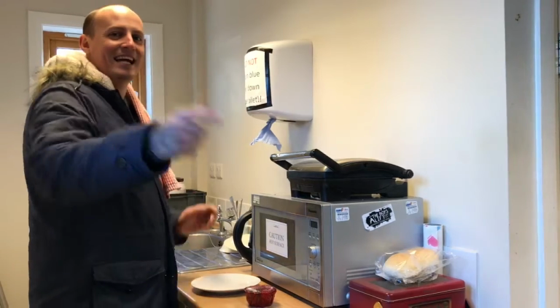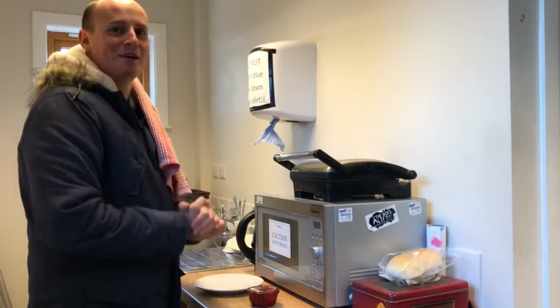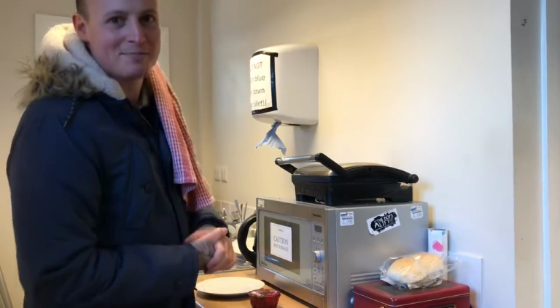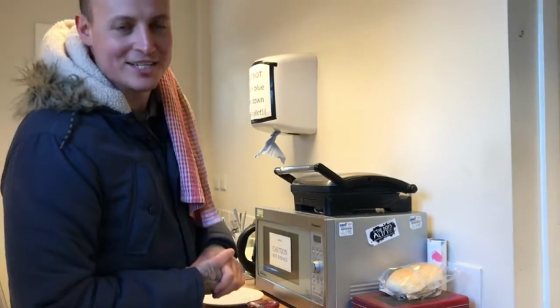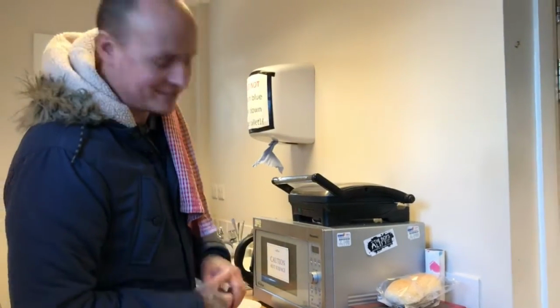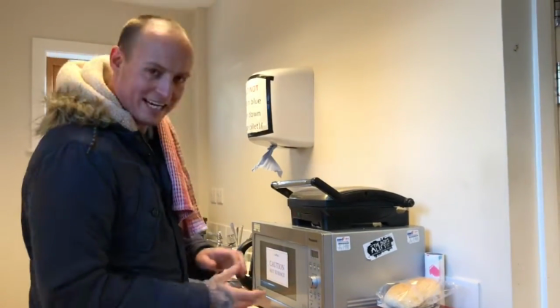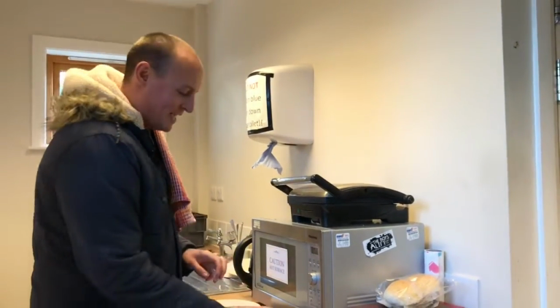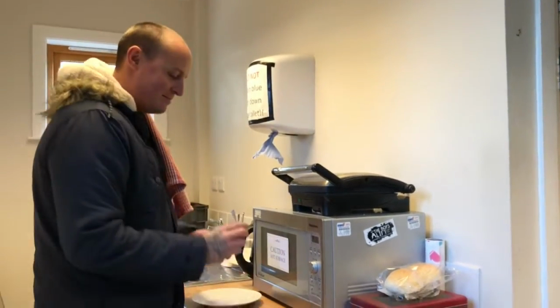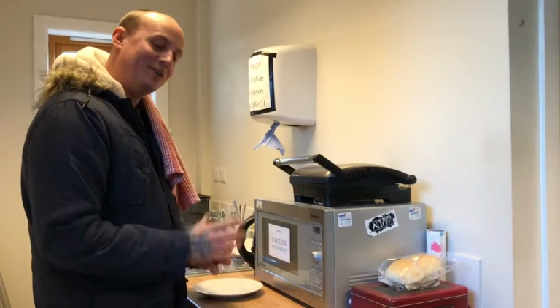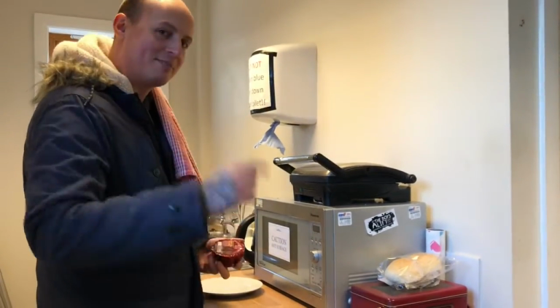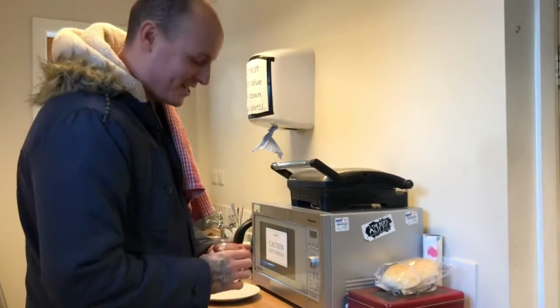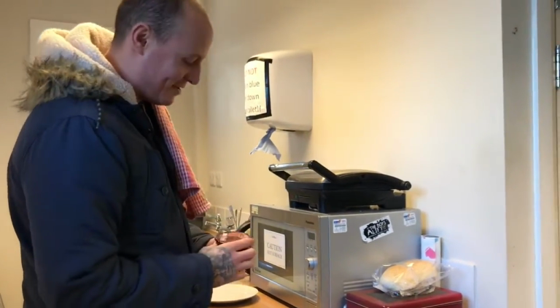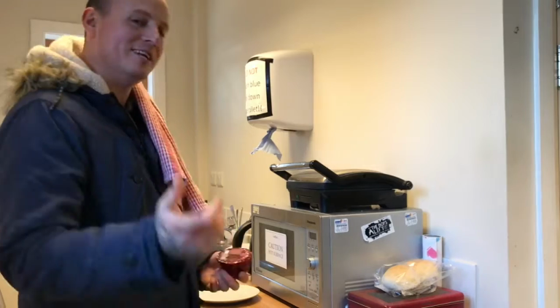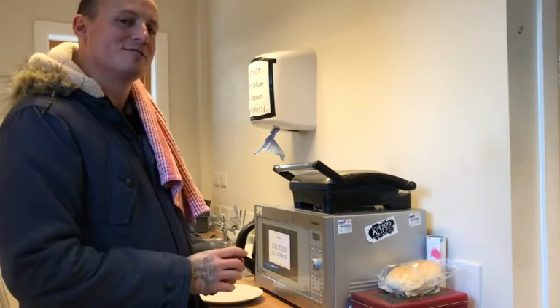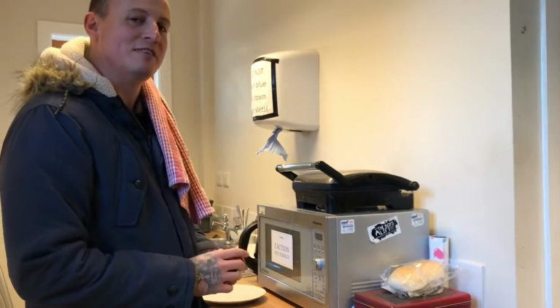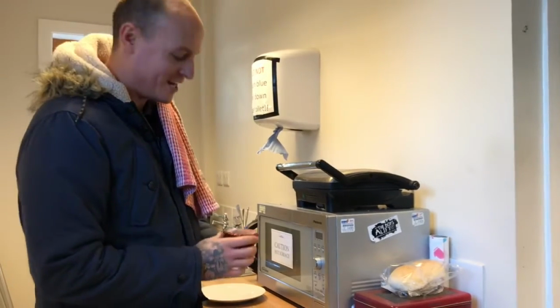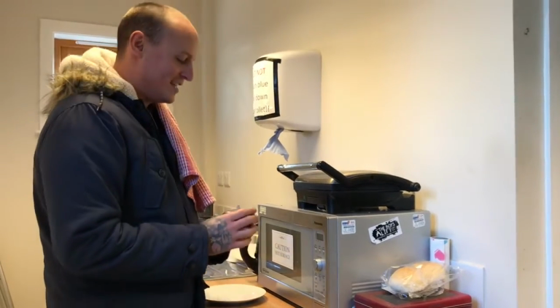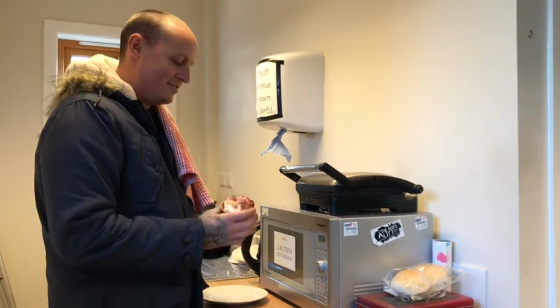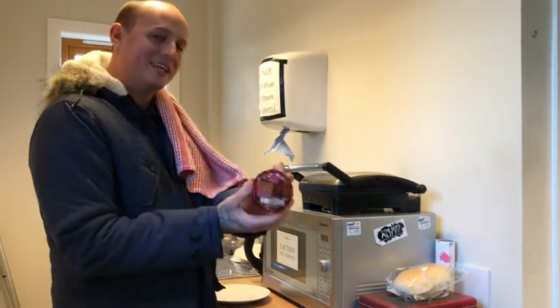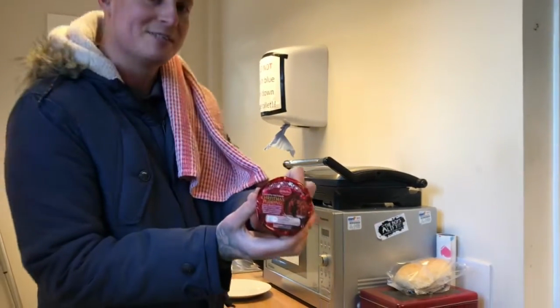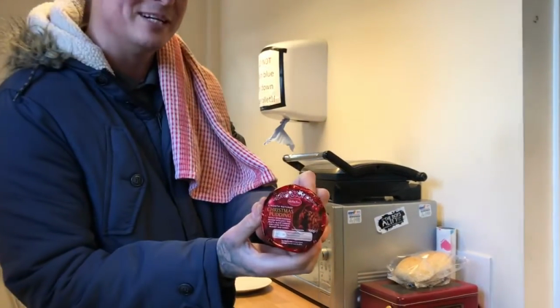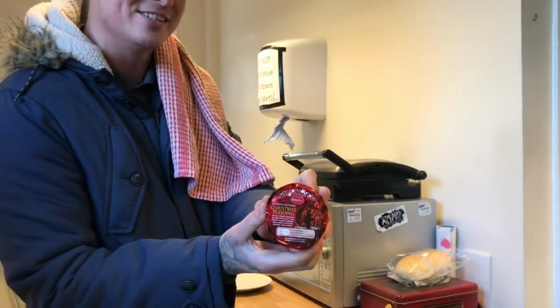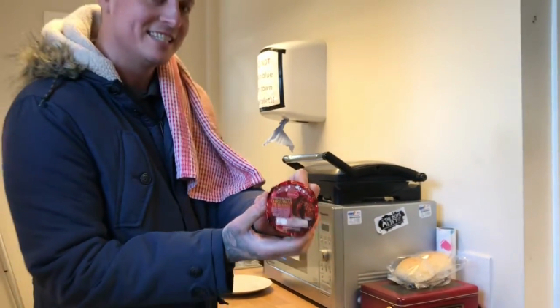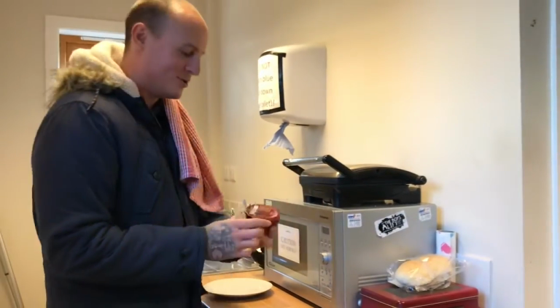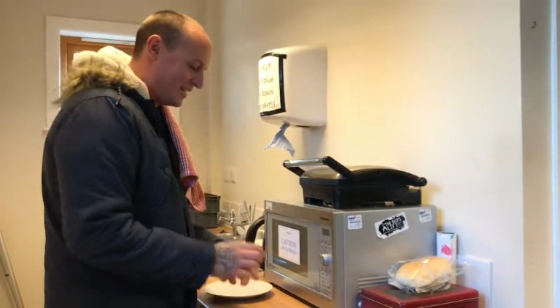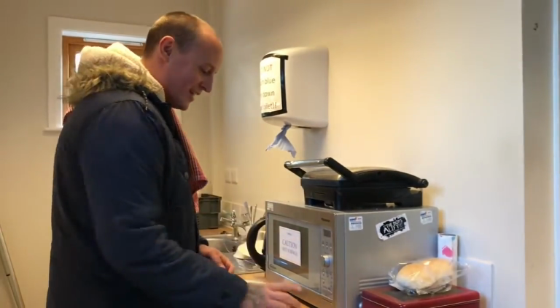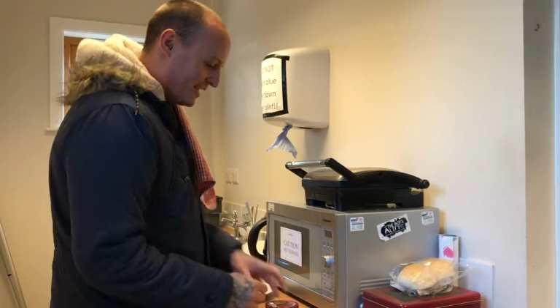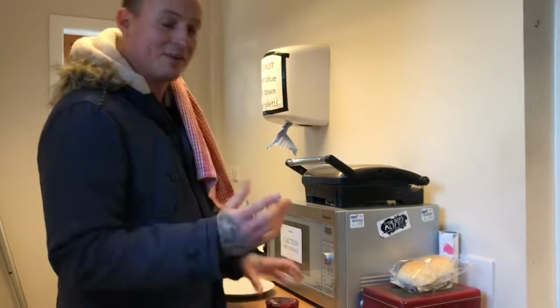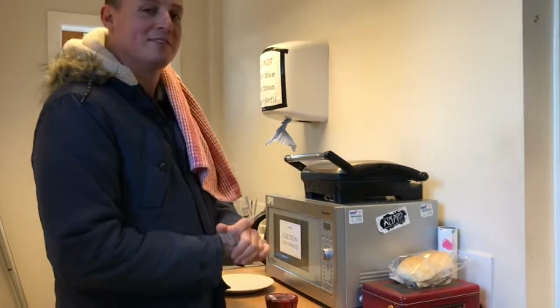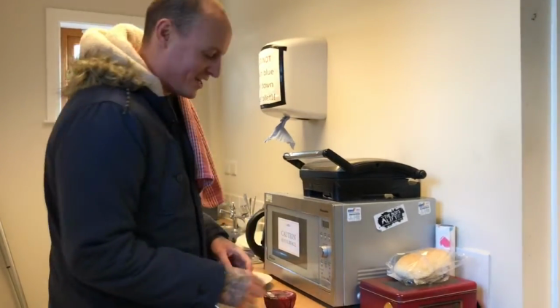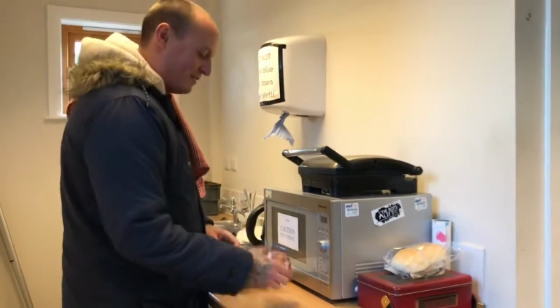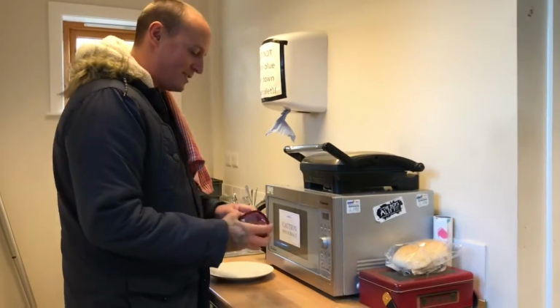Hey guys, welcome back to my channel, it's Craig here. So on this episode we're gonna do a little Christmas treat for you guys. We've got a little Christmas pudding here as you can see — it's a cool one. It's the first time I've done this guys, so we'll give it a go and we'll see how it goes.